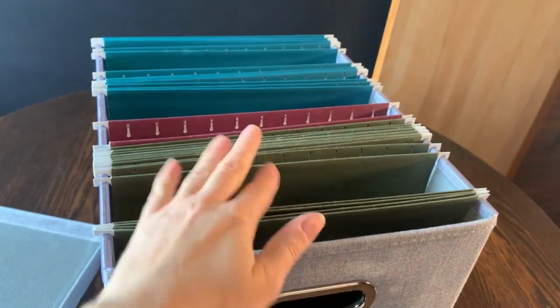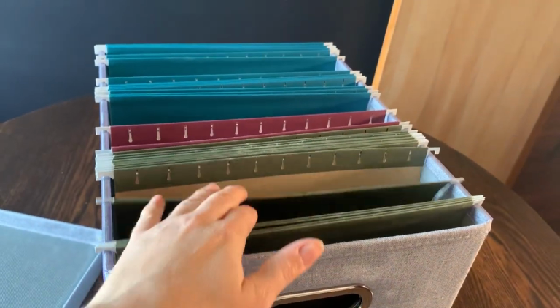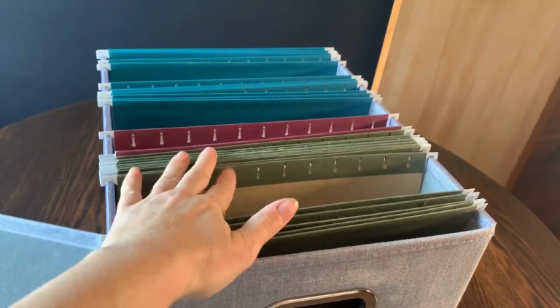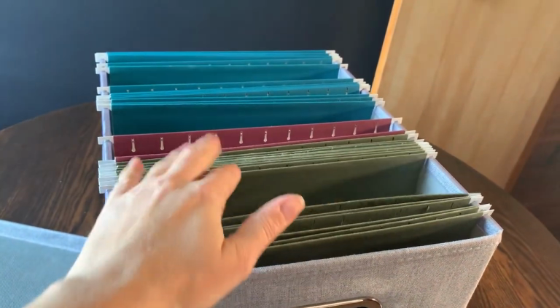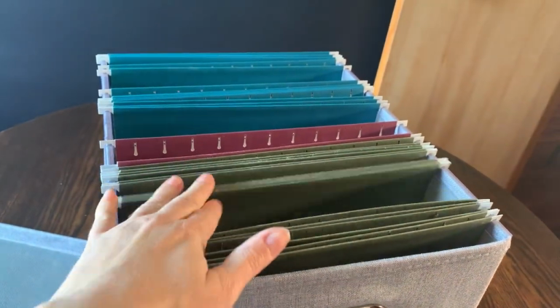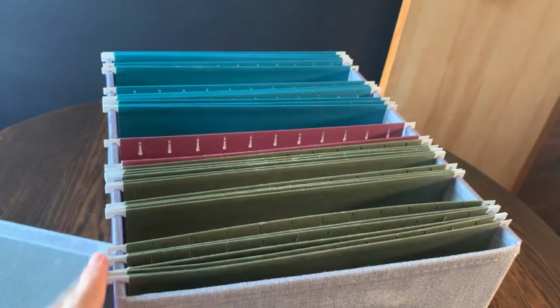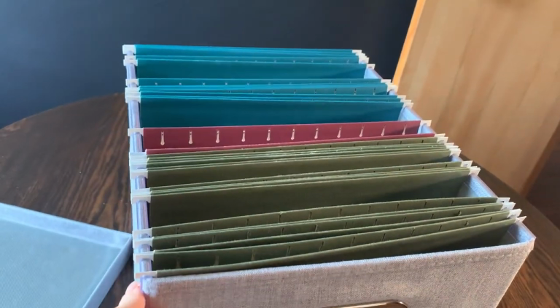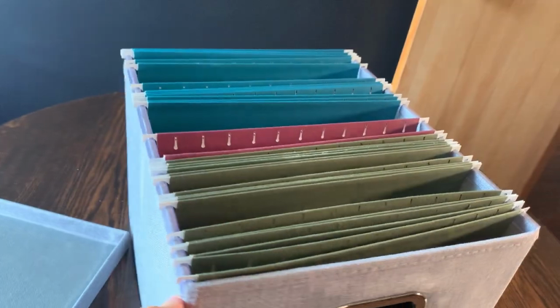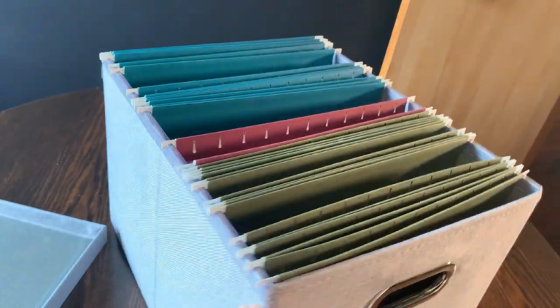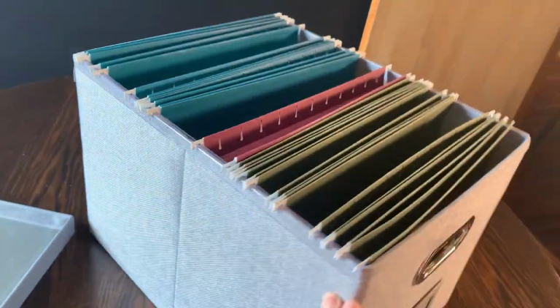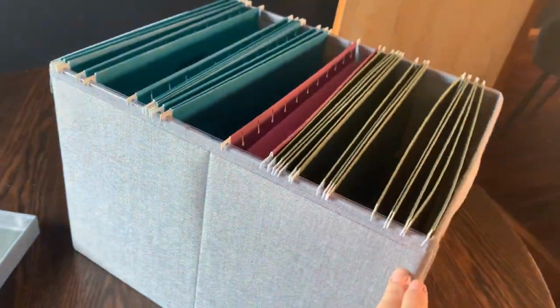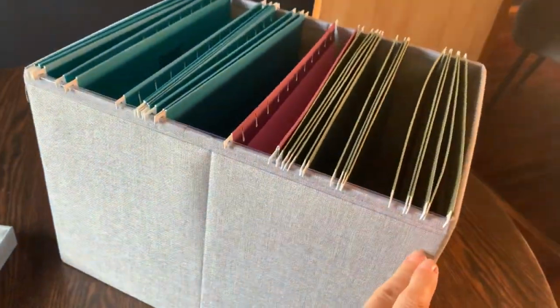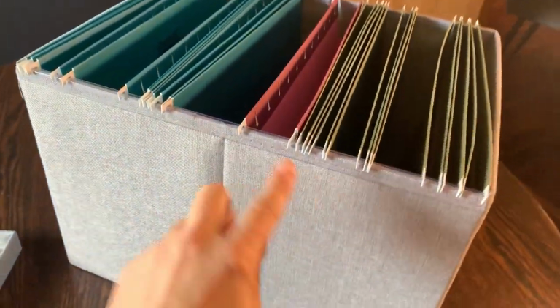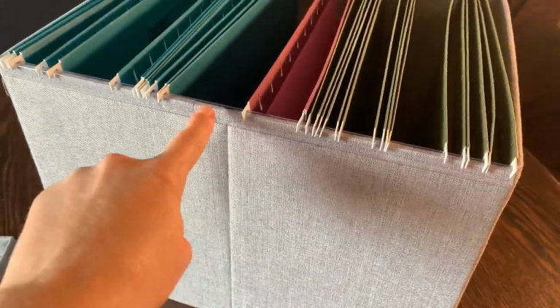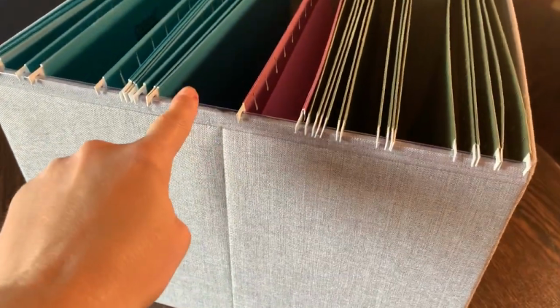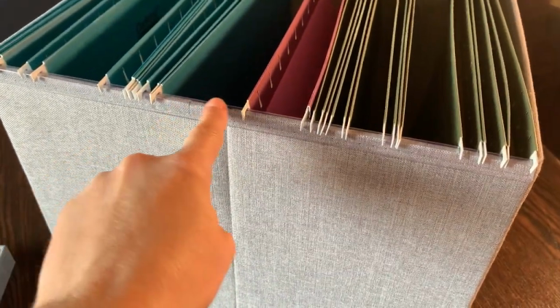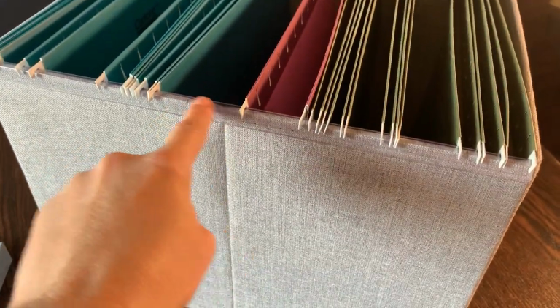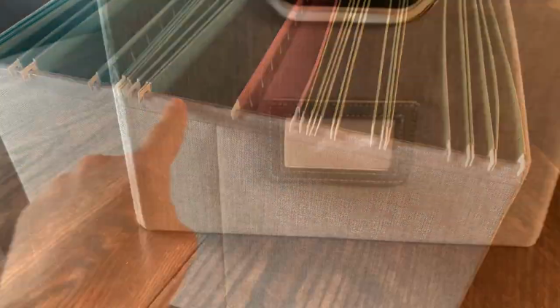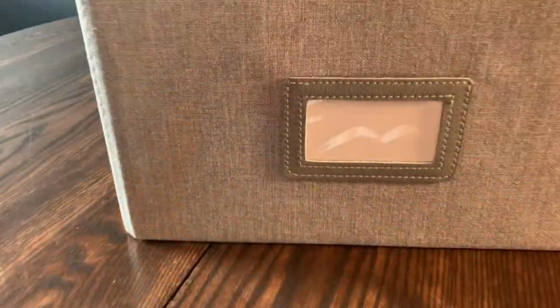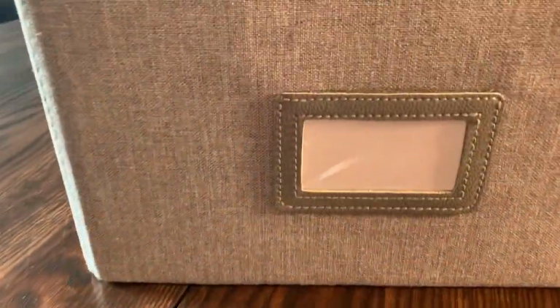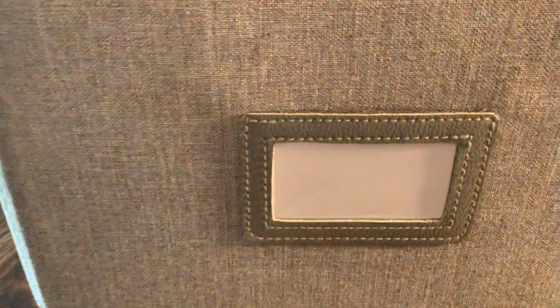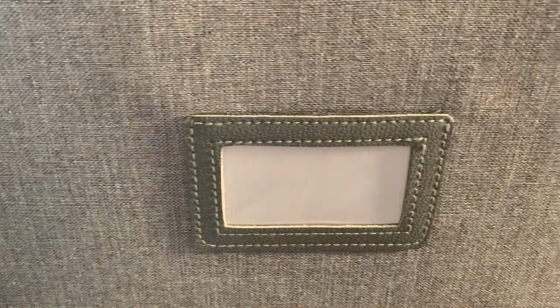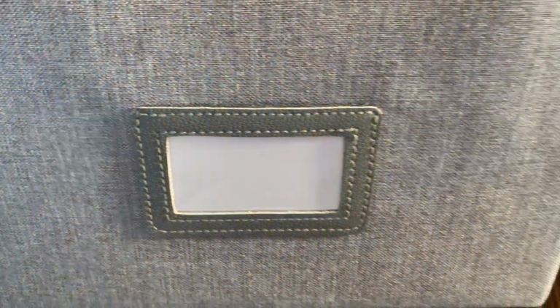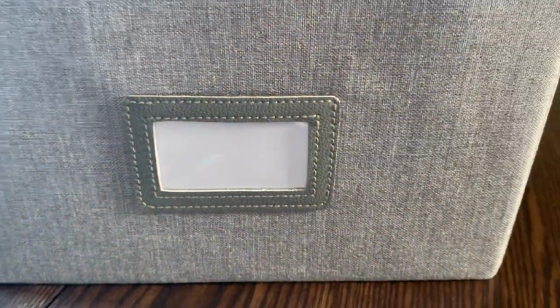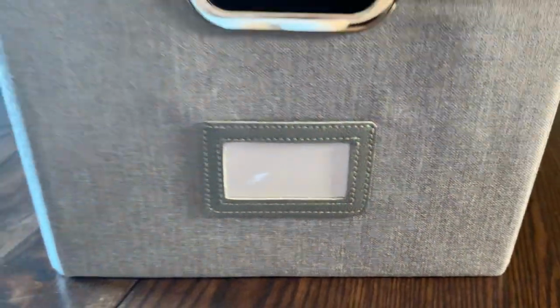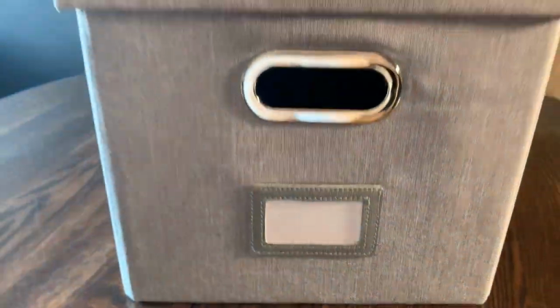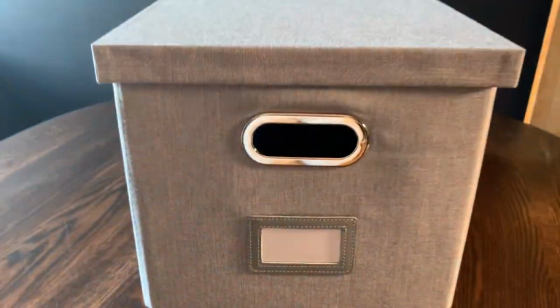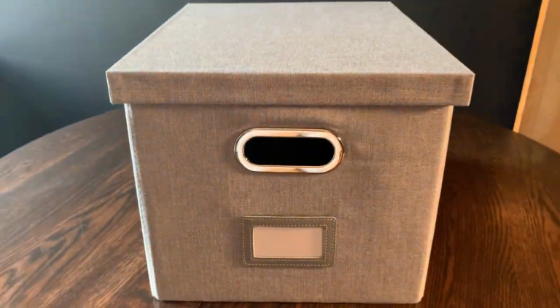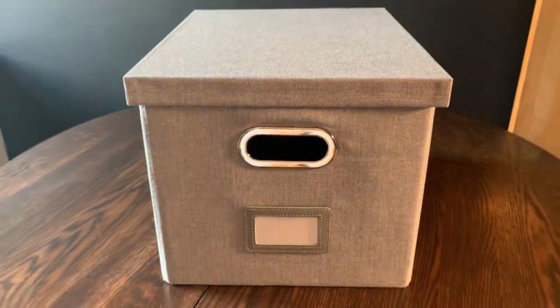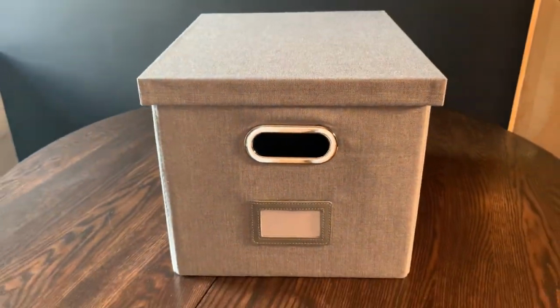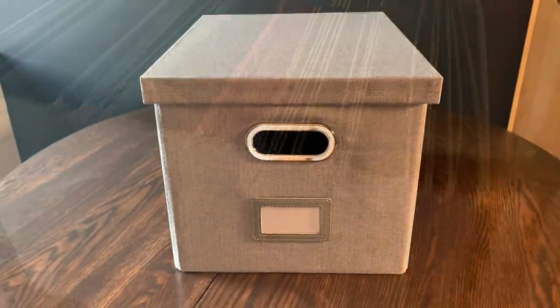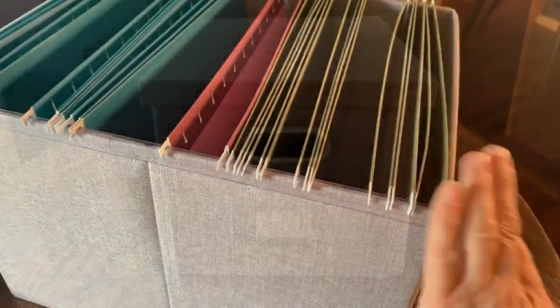Not only do these look great on my shelves, I like that they have reinforced sides so that the file folders can slide easily. I also love that the front pocket allows you to put in a label so you can label the contents of your box.